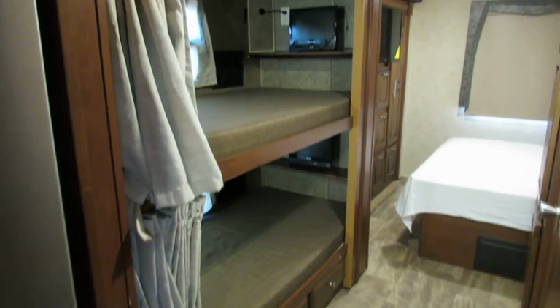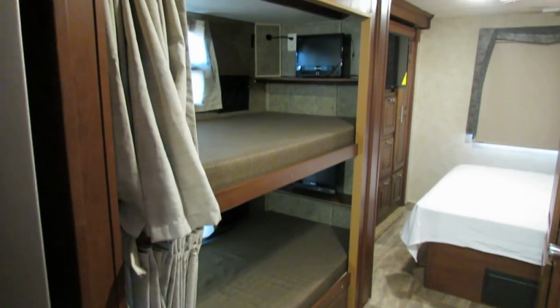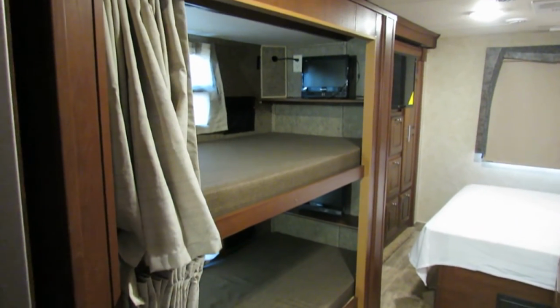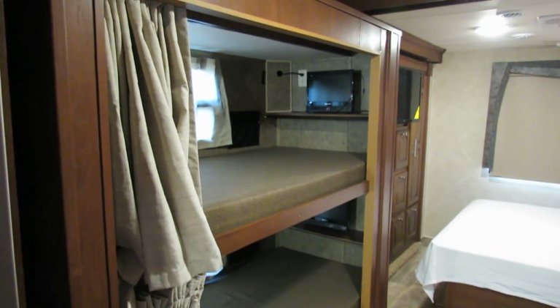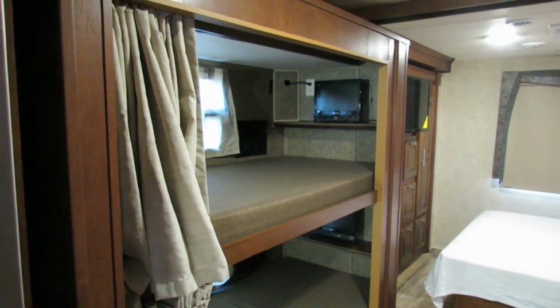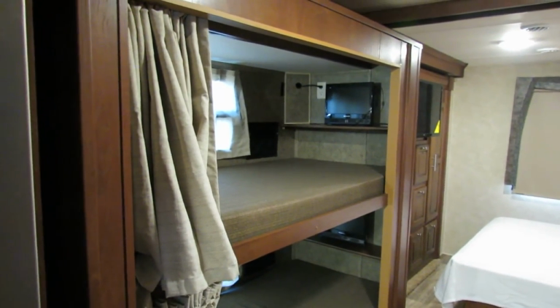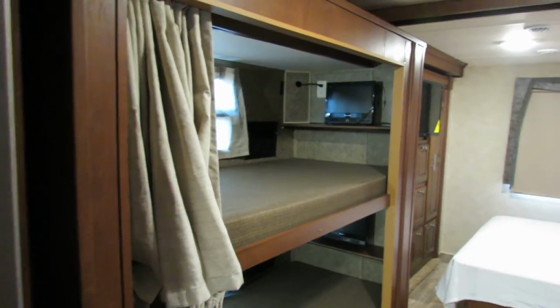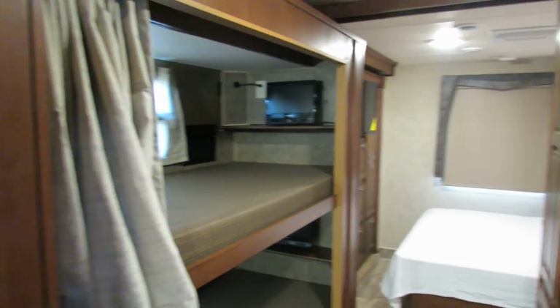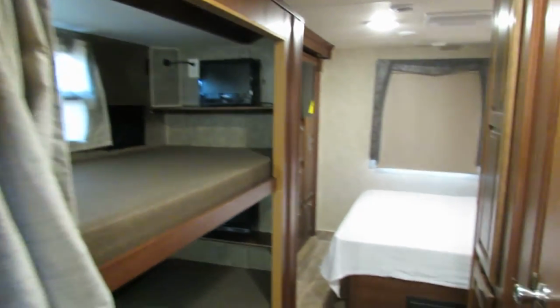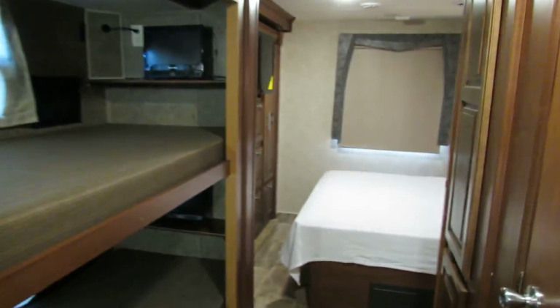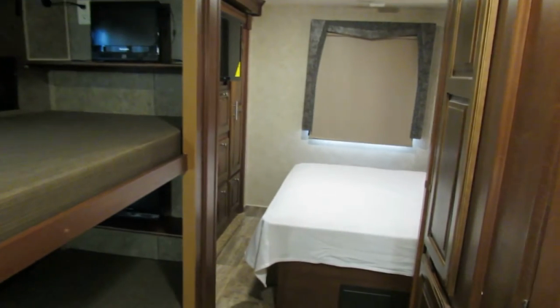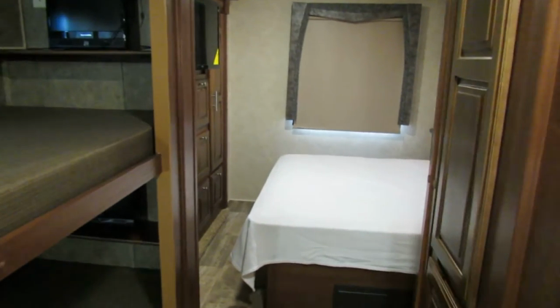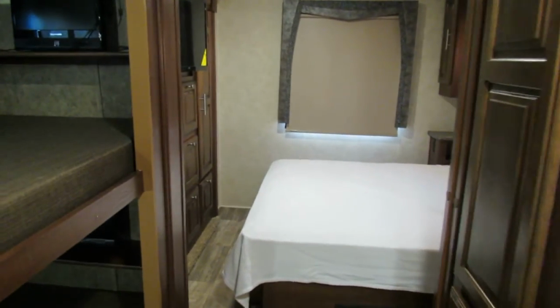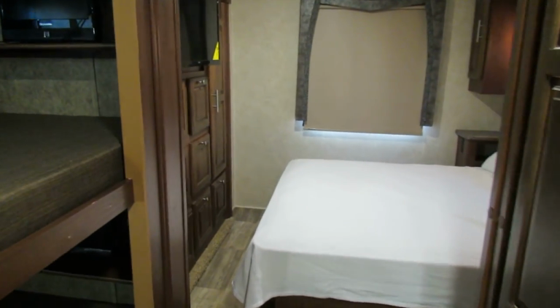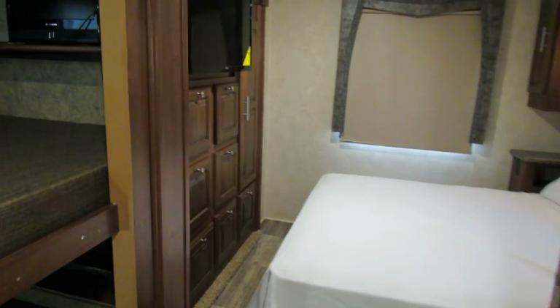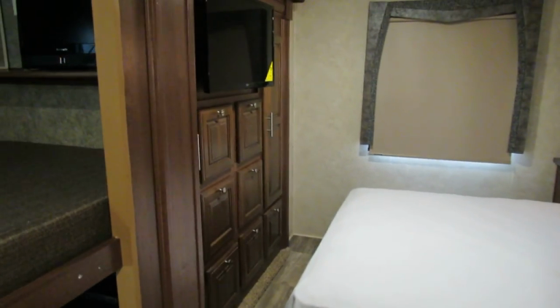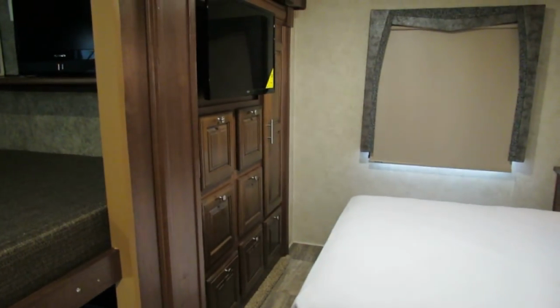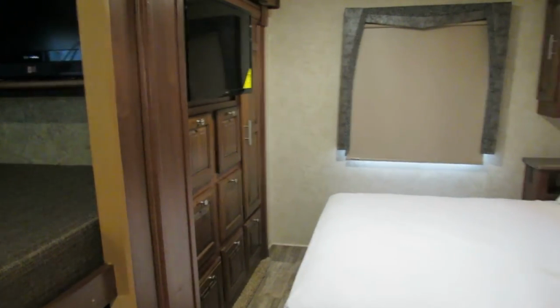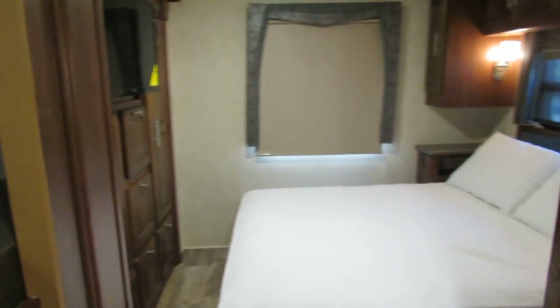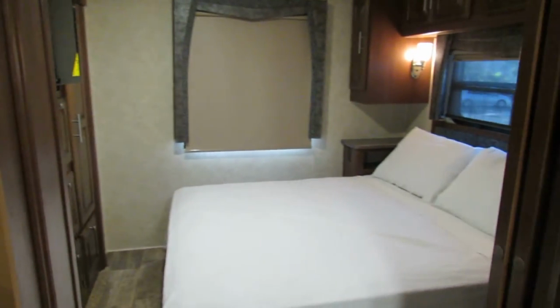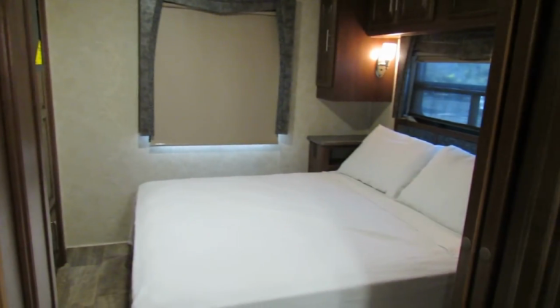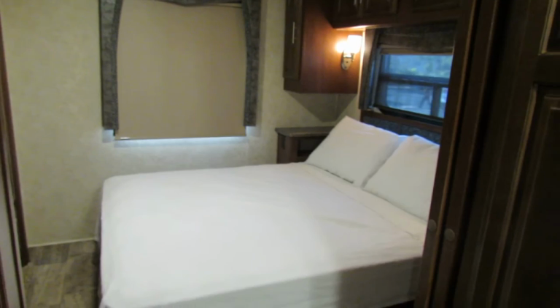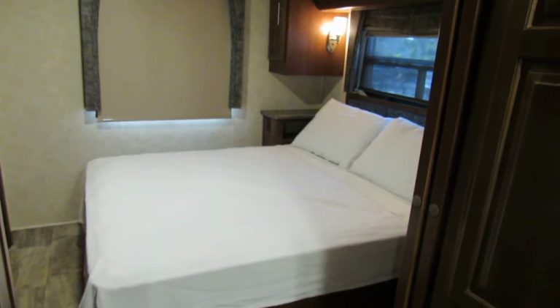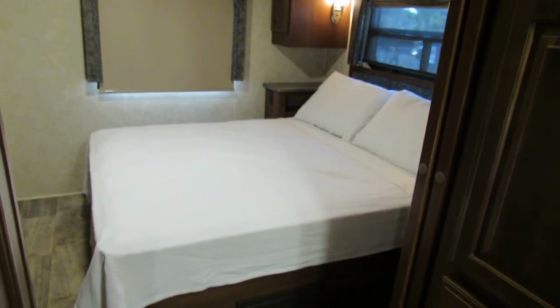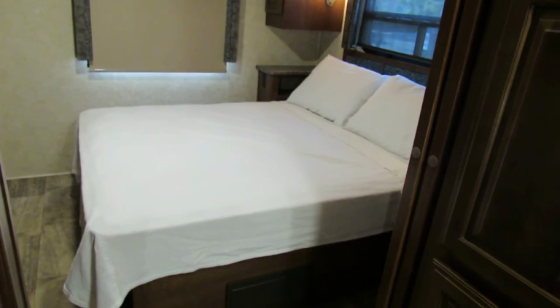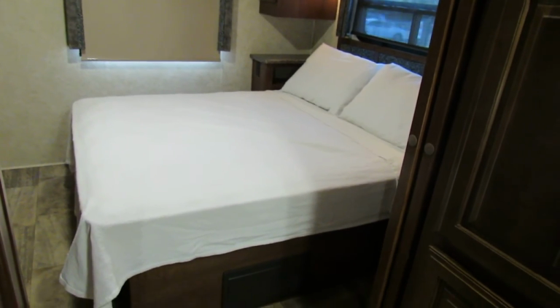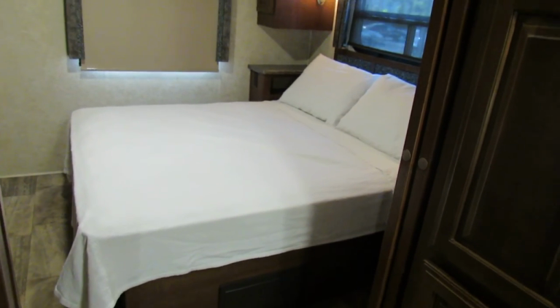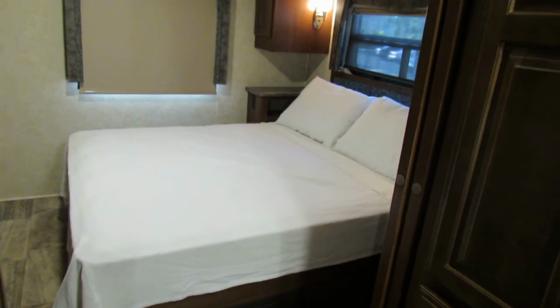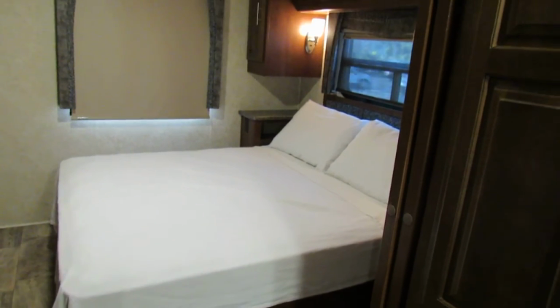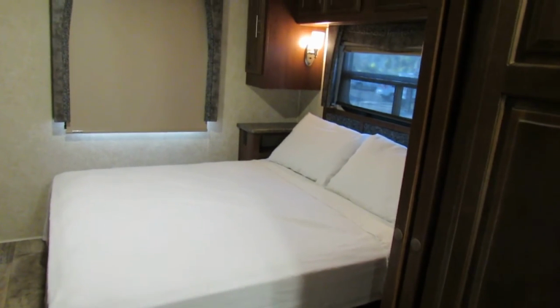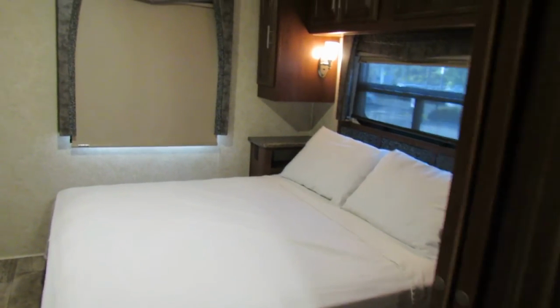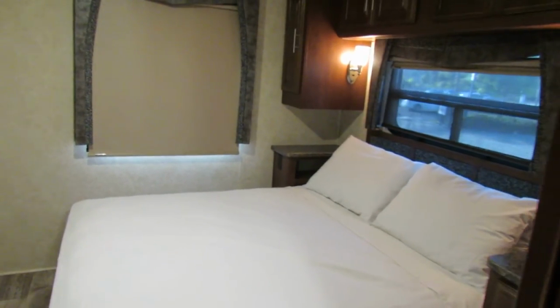Come on back here into the back and you've got a beautiful bunk system with individual TVs that closes off. And then look at the master bedroom — I always say it's kind of like a New York apartment, or Beverly Hills. This is a beautiful unit.